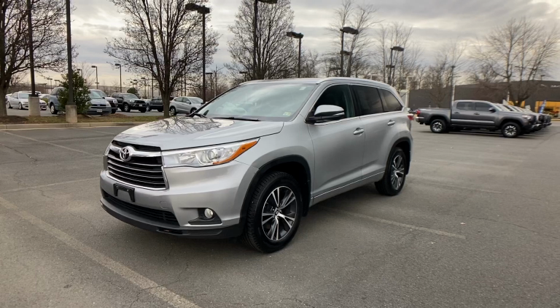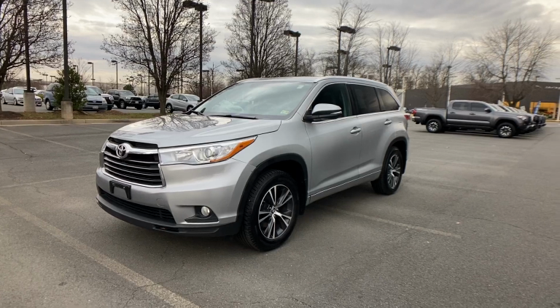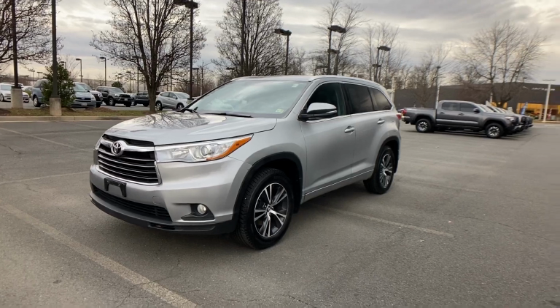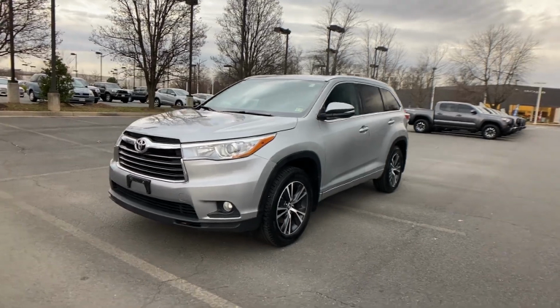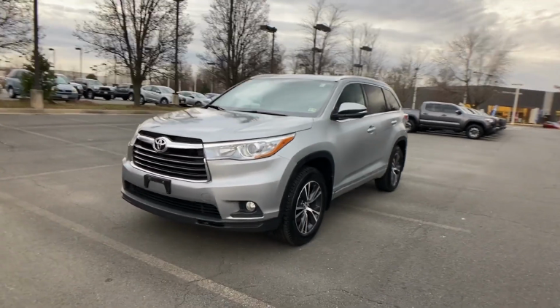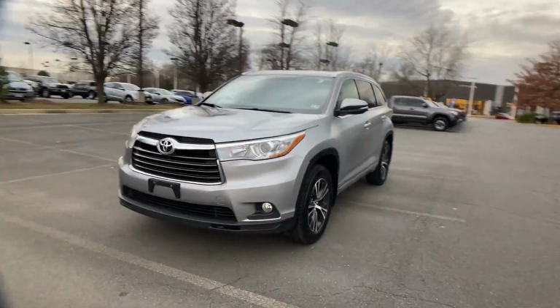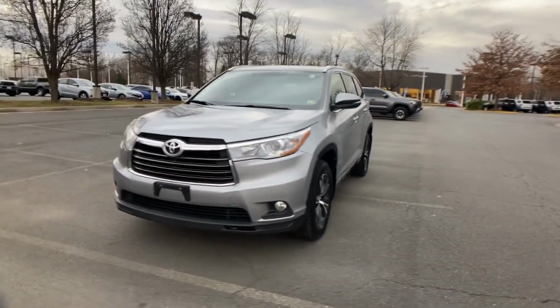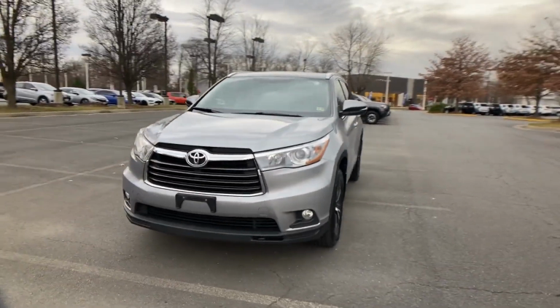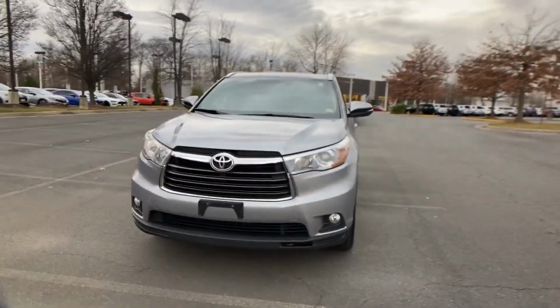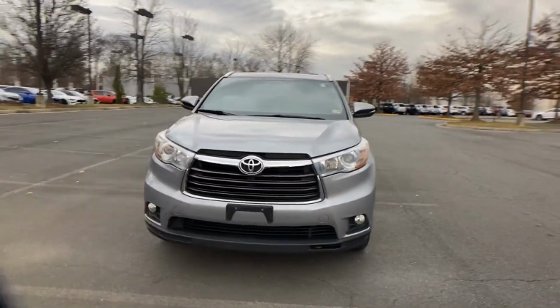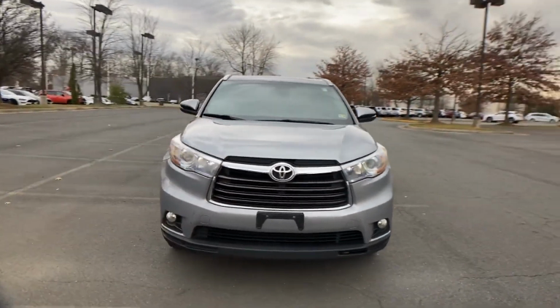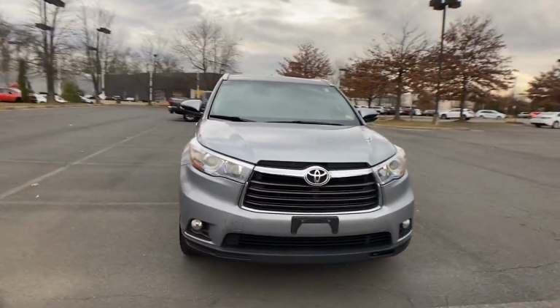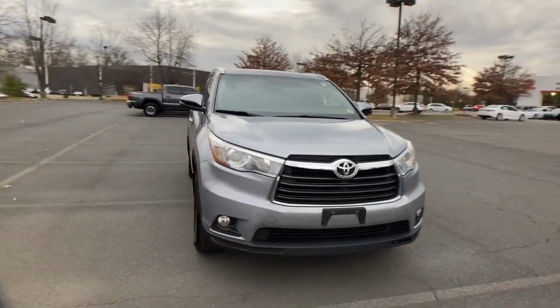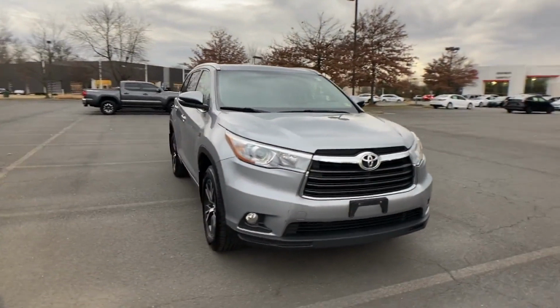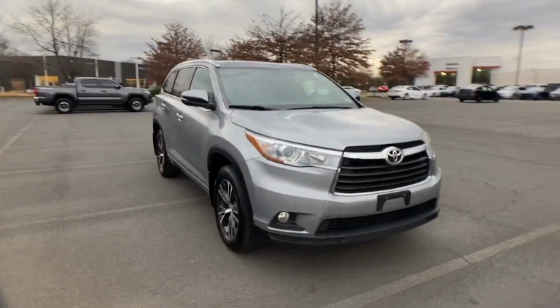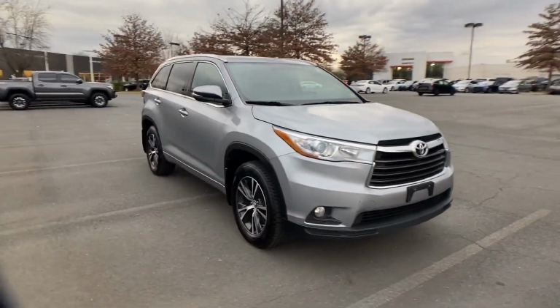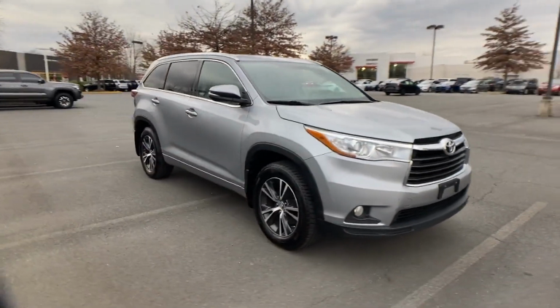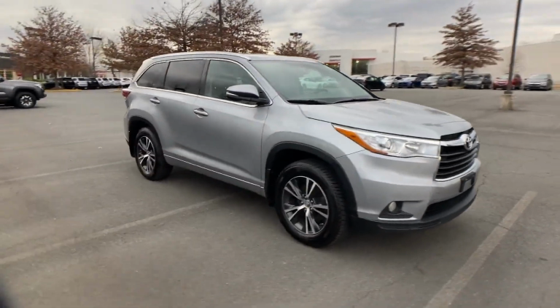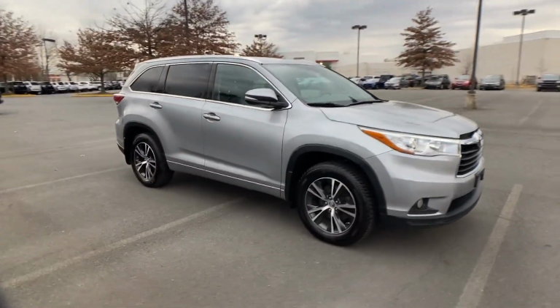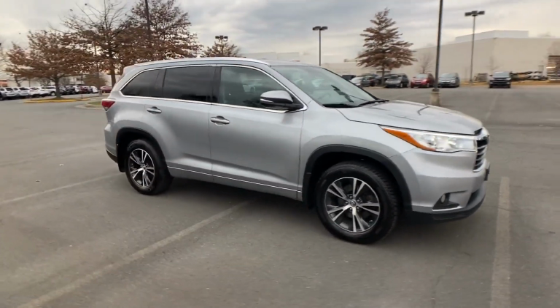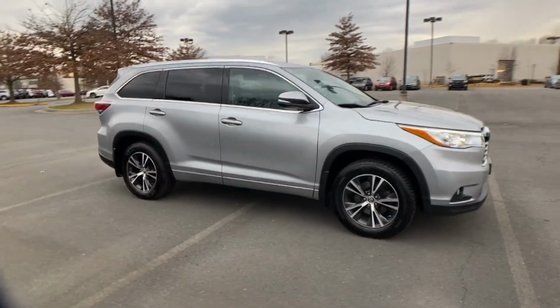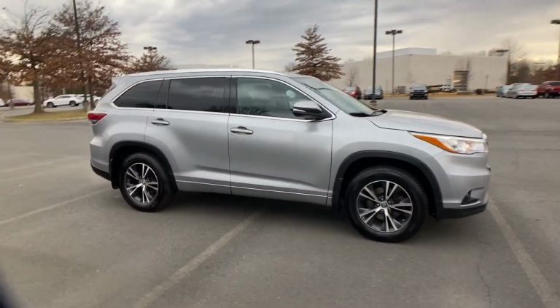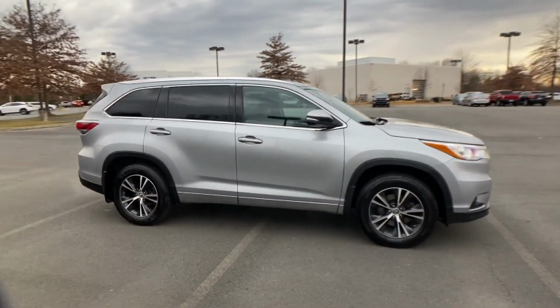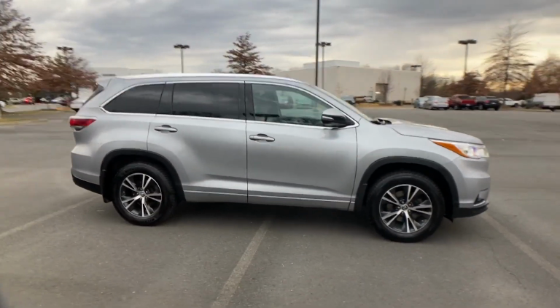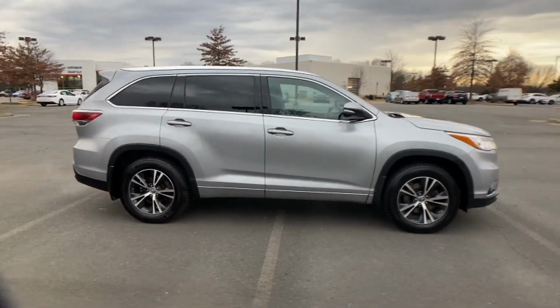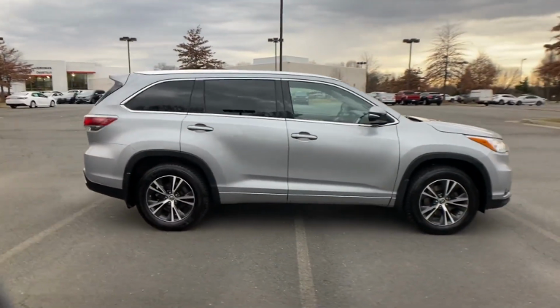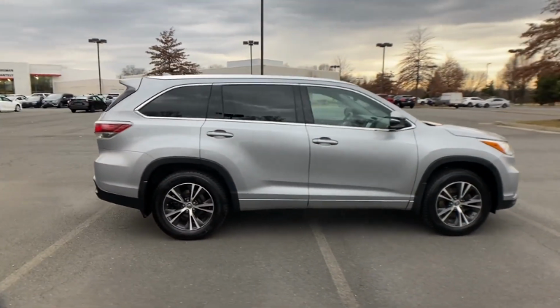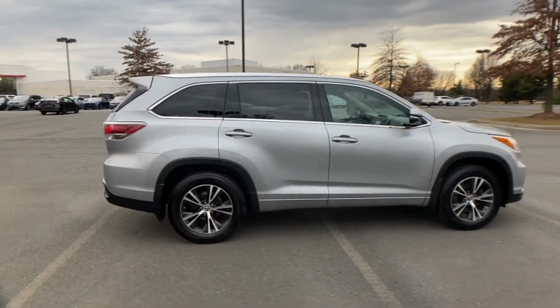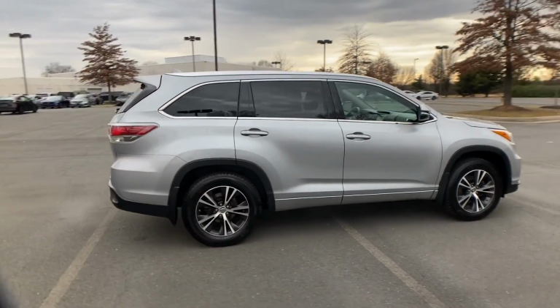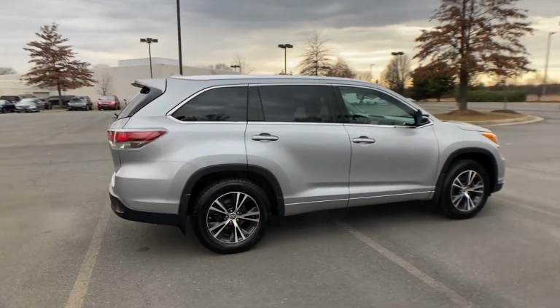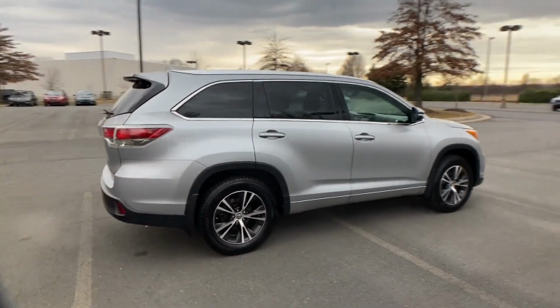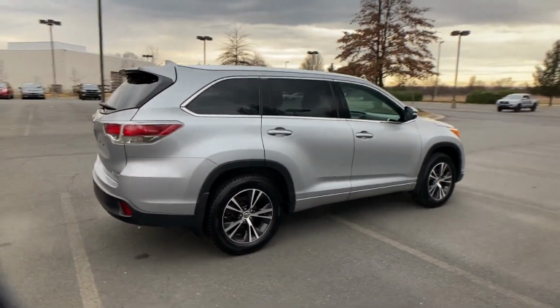2016 Toyota Highlander. This SUV offers space as well as power and performance. Experience the difference with these exceptional built-in comfort and convenience features.